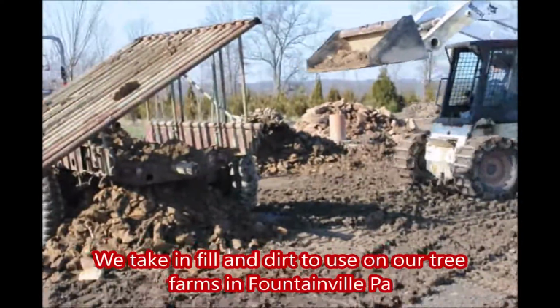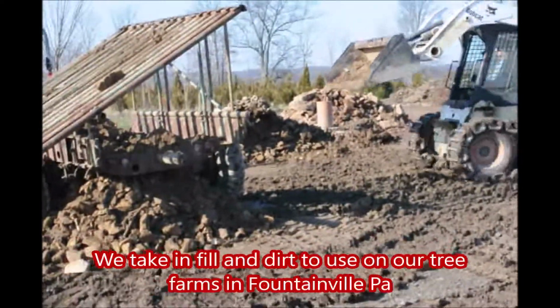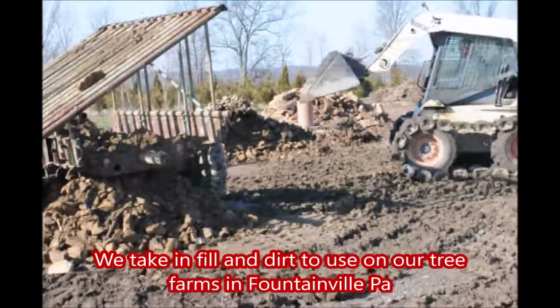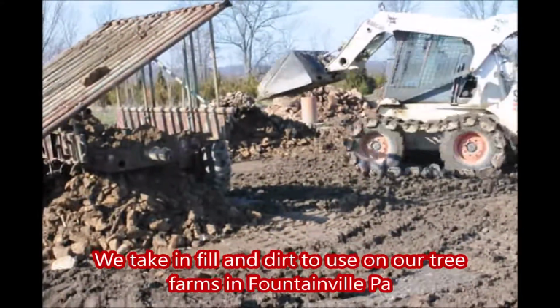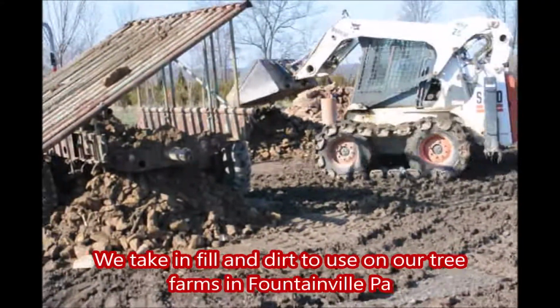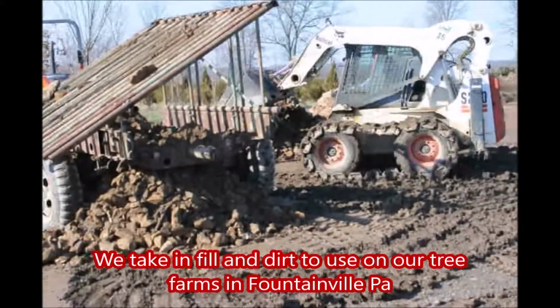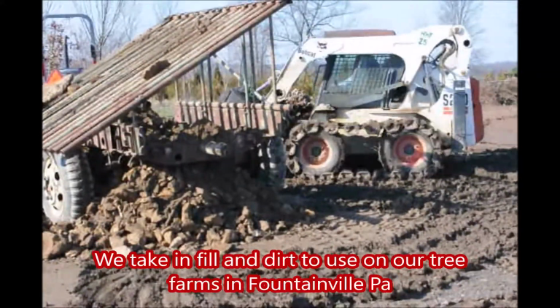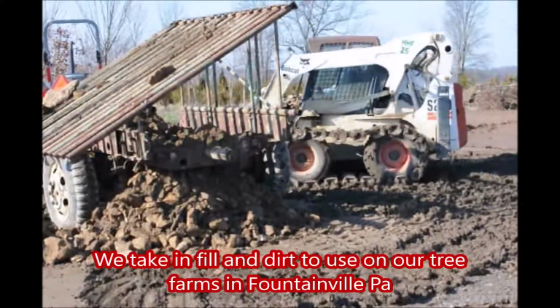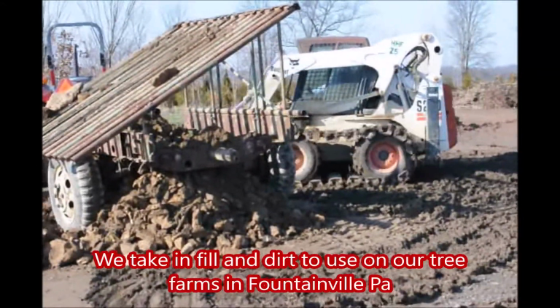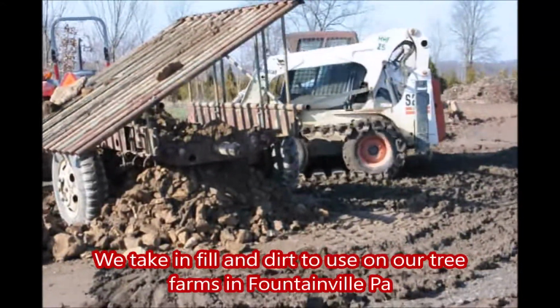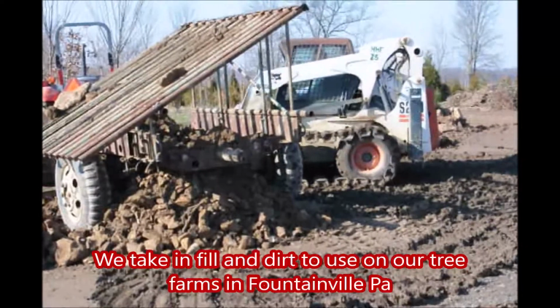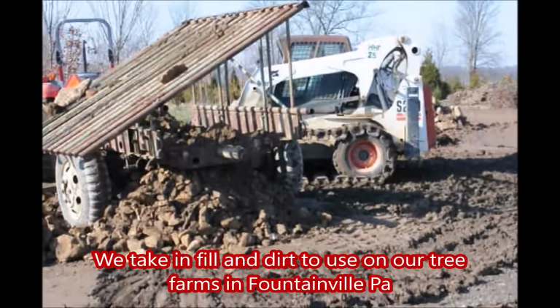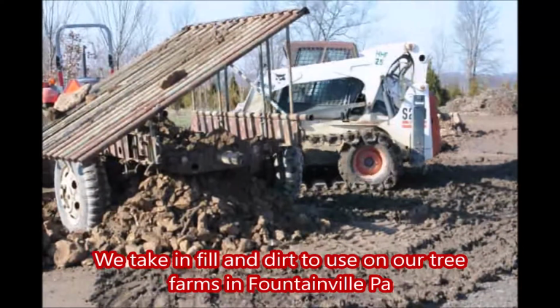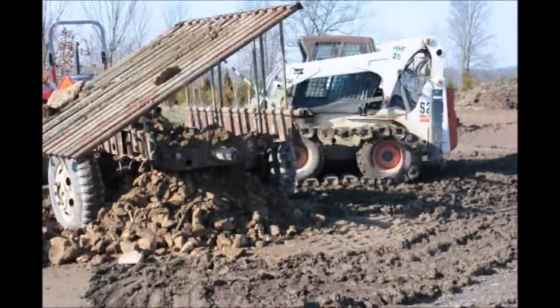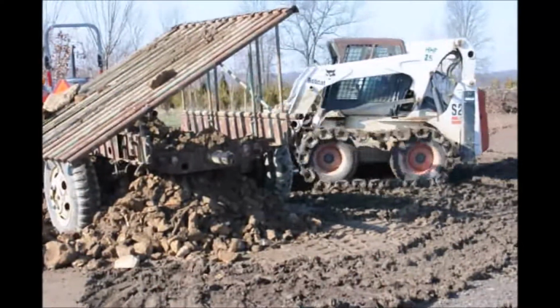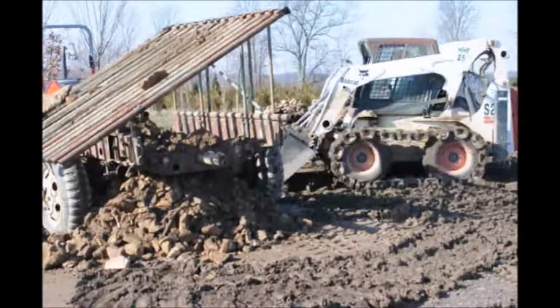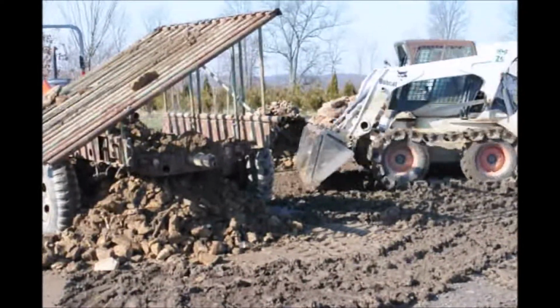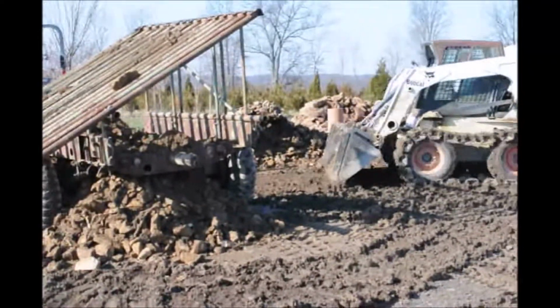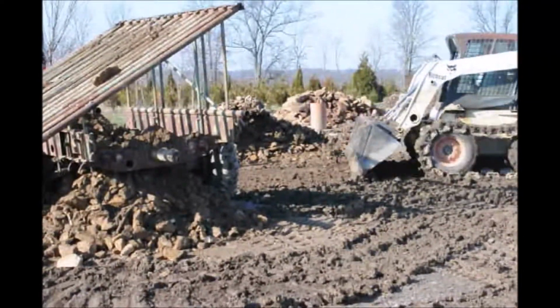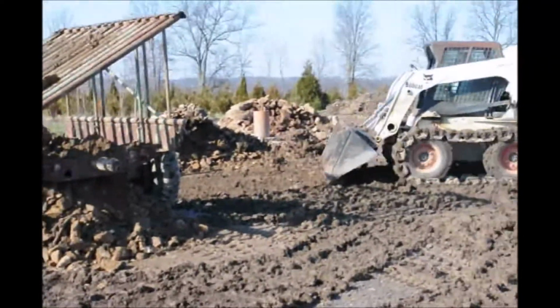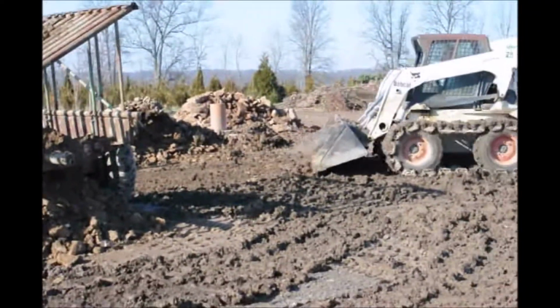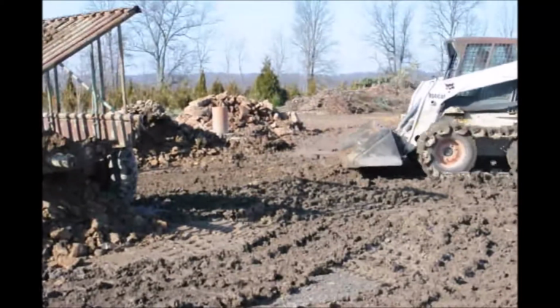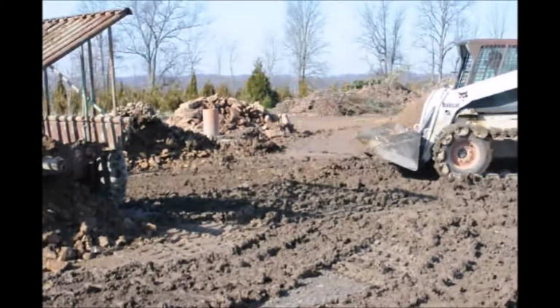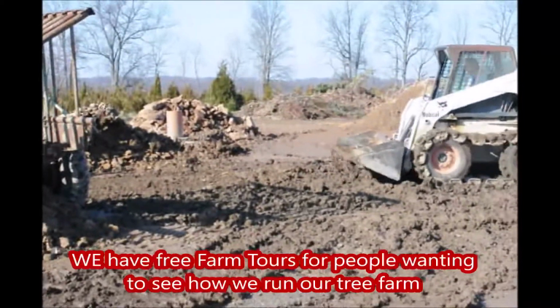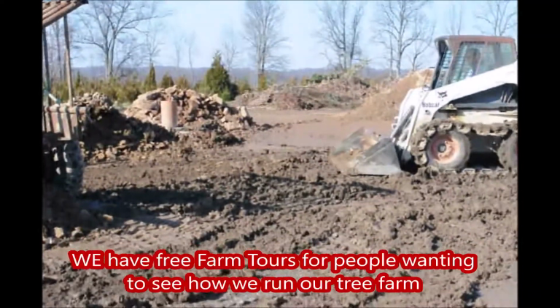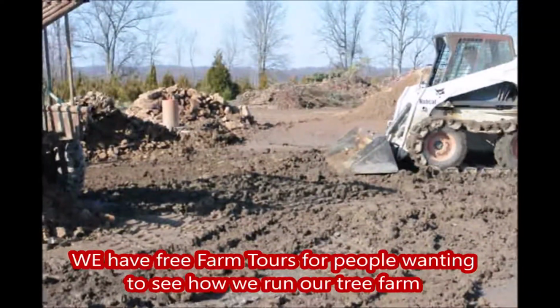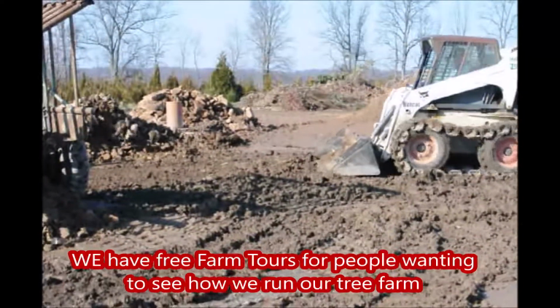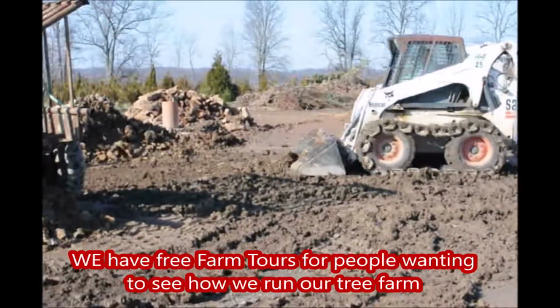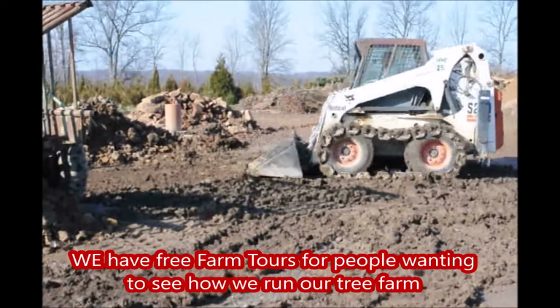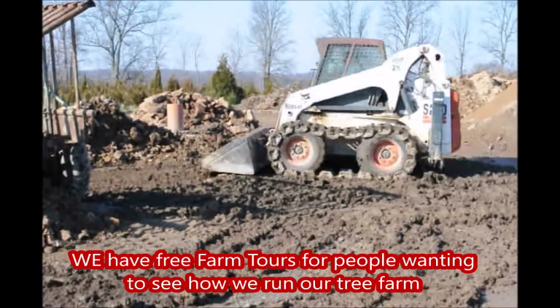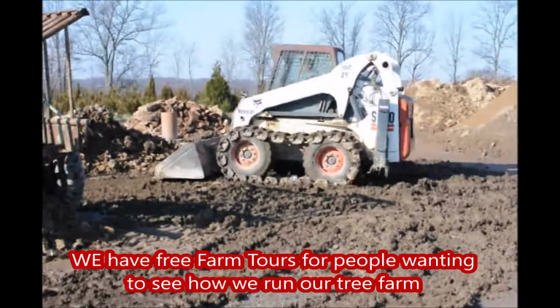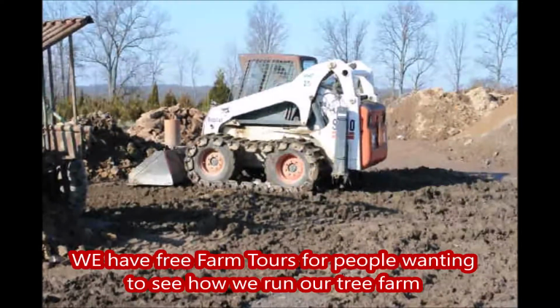We take in this material and we'll need to work it a little bit to get the rocks out, so we'll have piles and piles of rocks. If you need rocks you can come to Highland Hill Farm and we'll load you up — a full pickup truck of rocks for just $50.